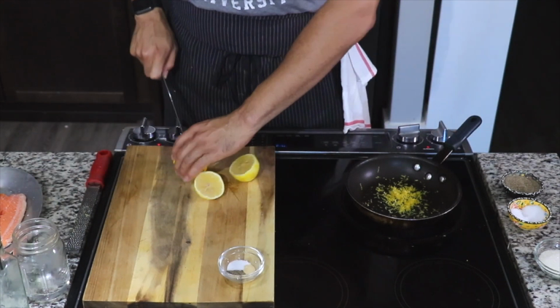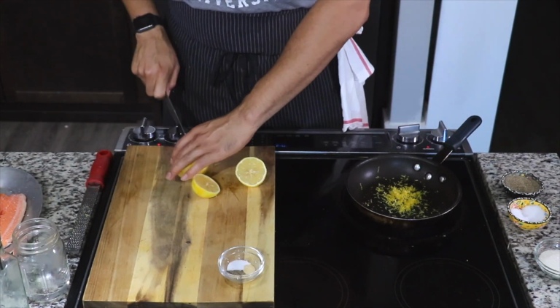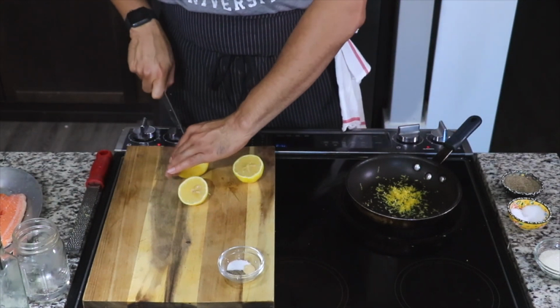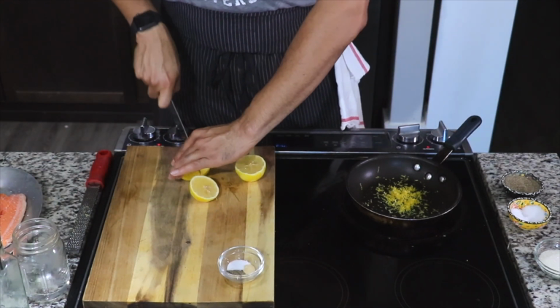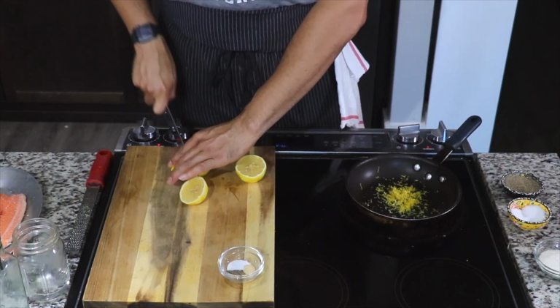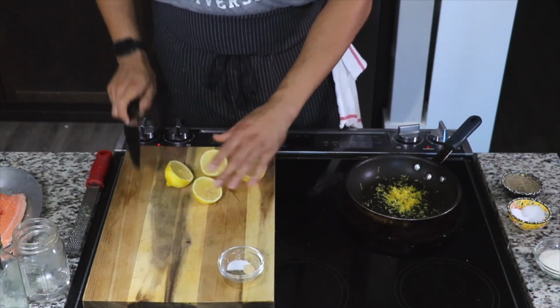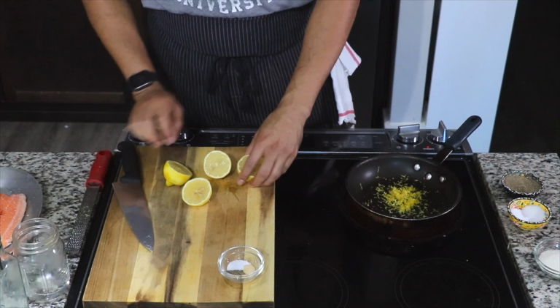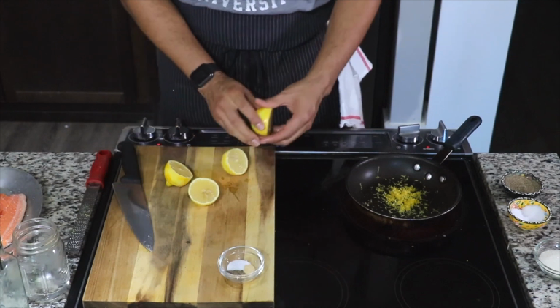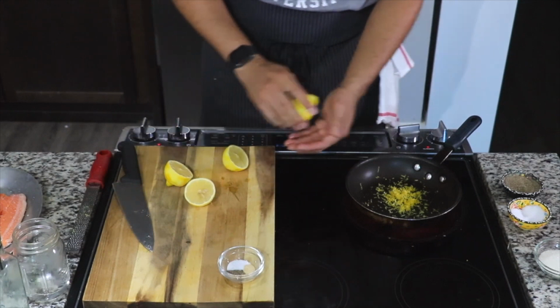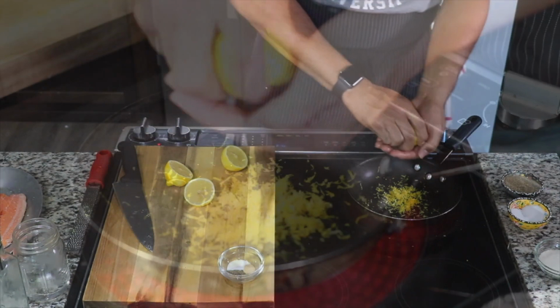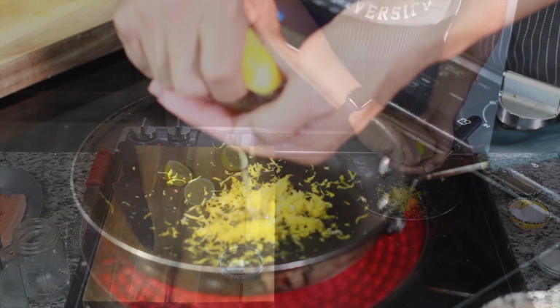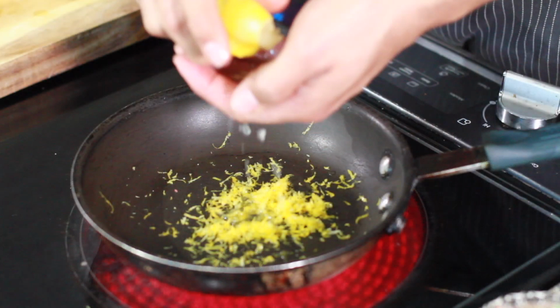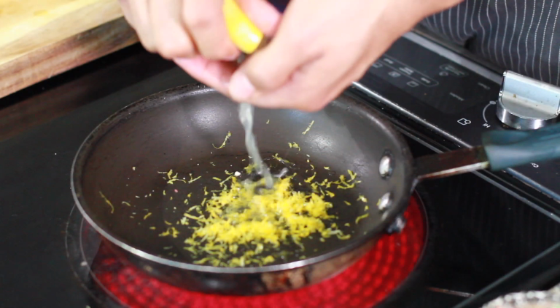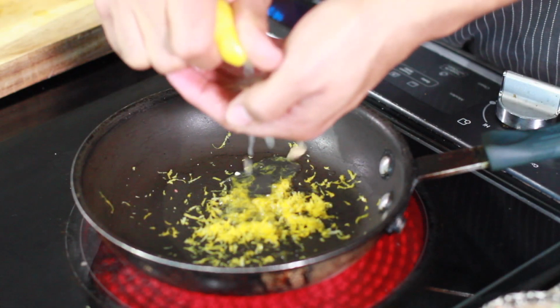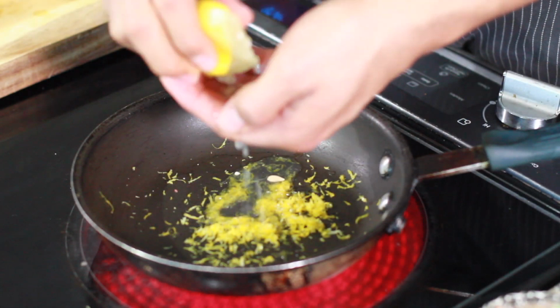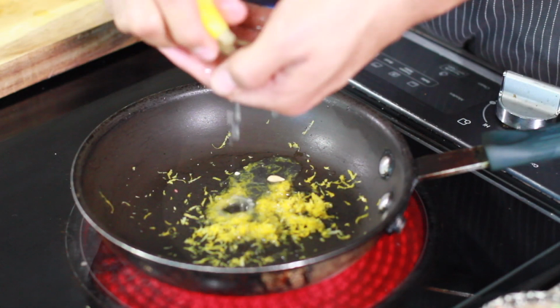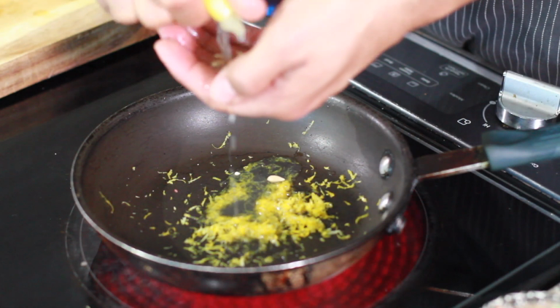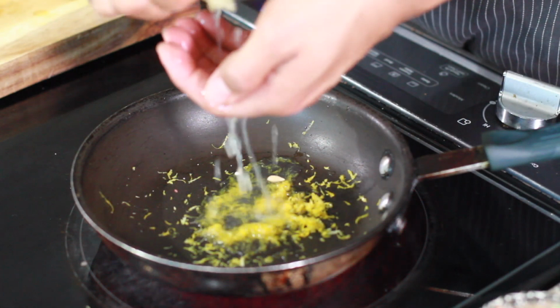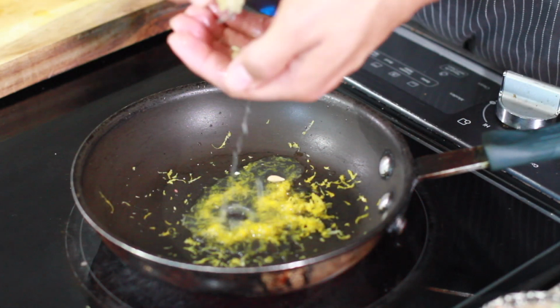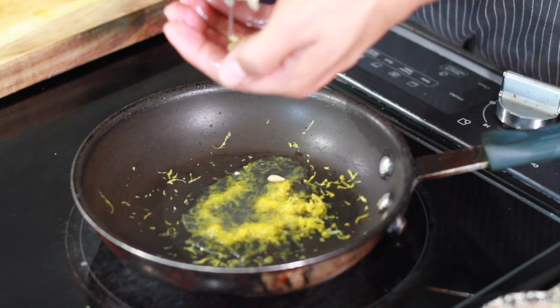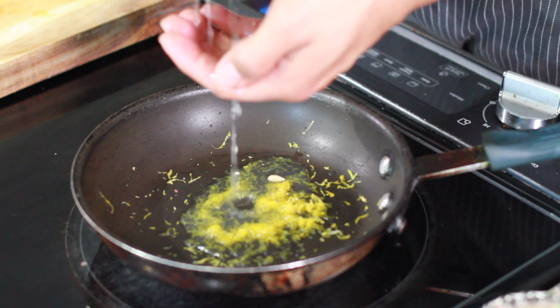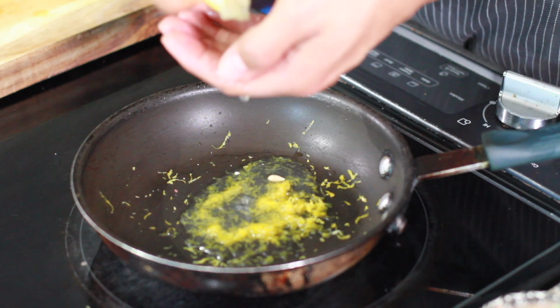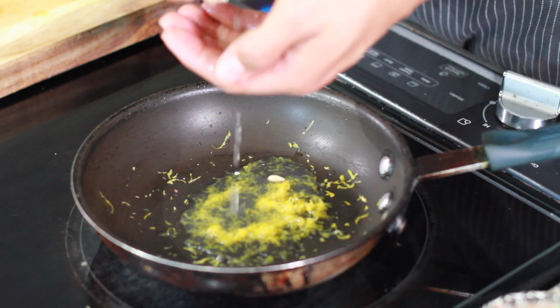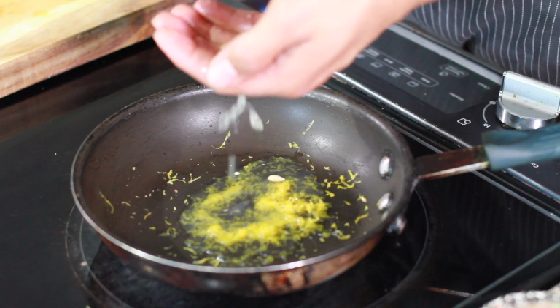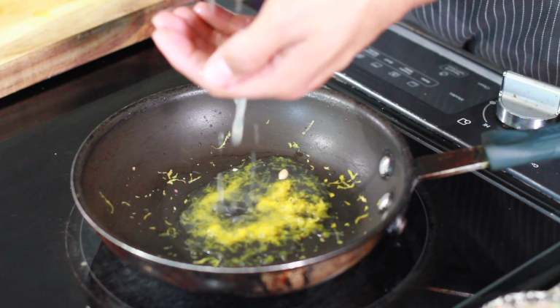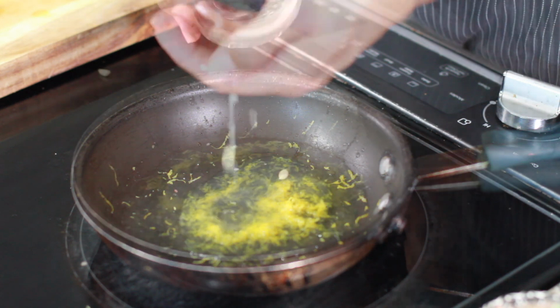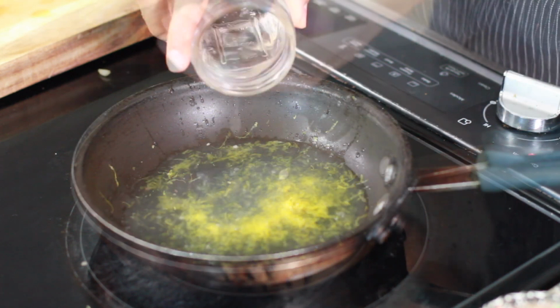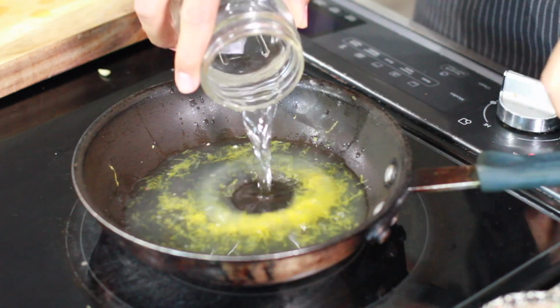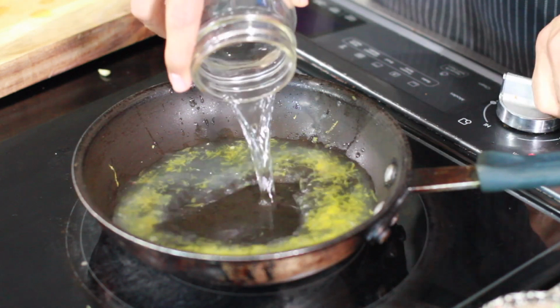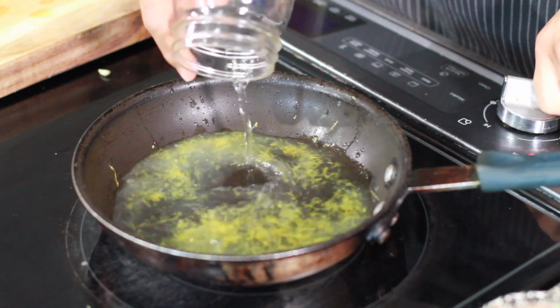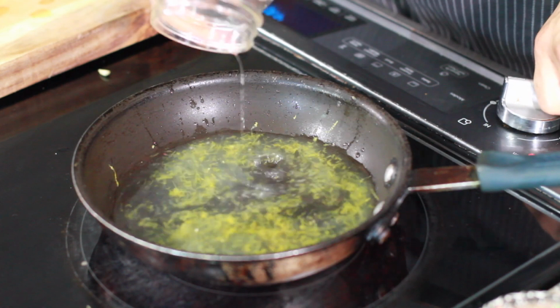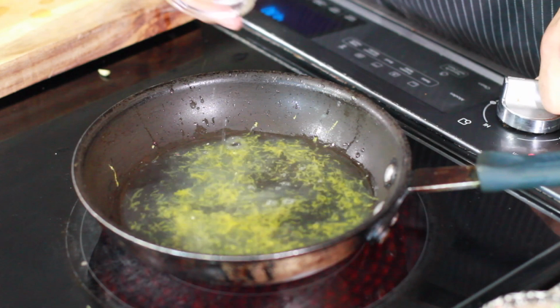If you leave a little bit on, don't be mad. Then take the lemons and squeeze the juice right in there. Don't worry if a seed falls out — we're going to pluck that on out. Then we're going to add a little bit of water.